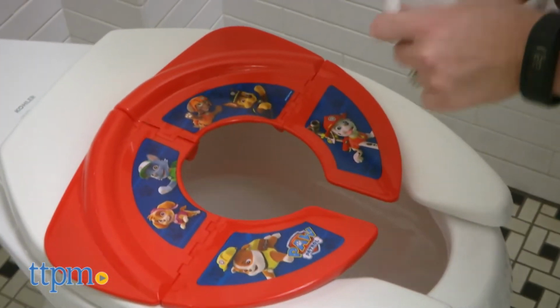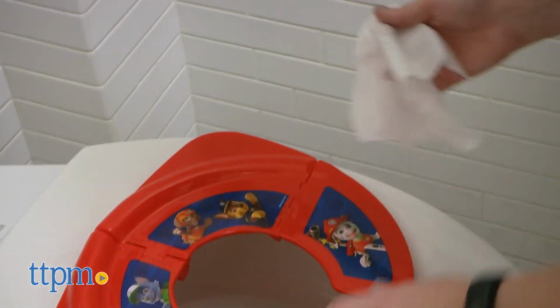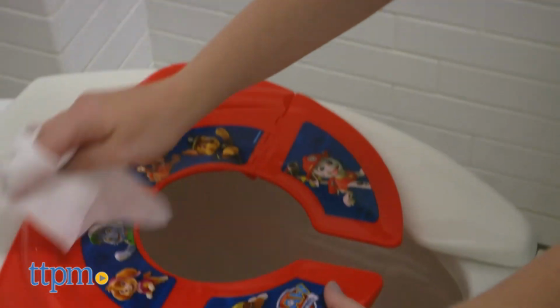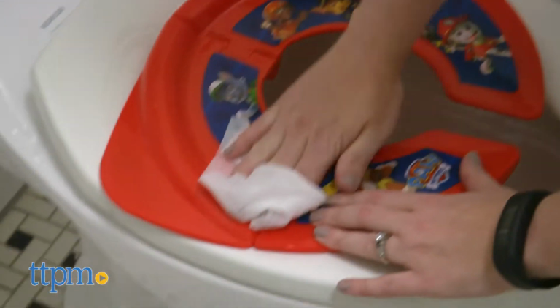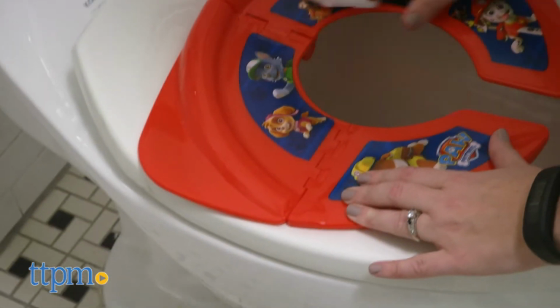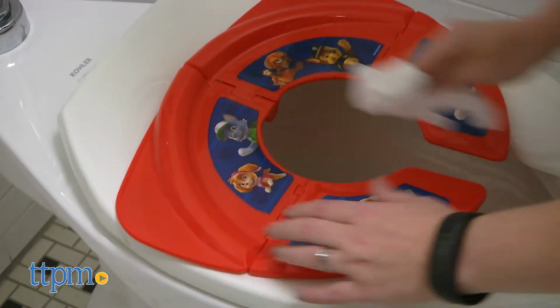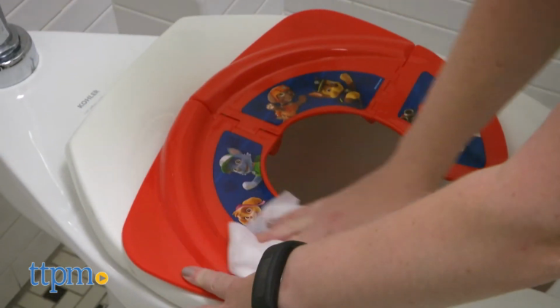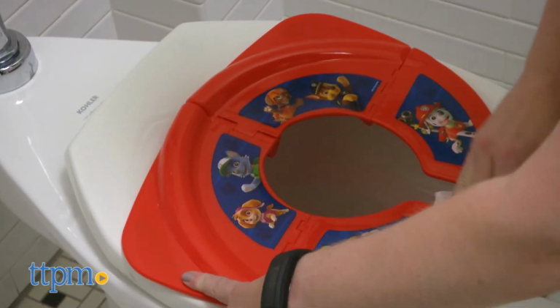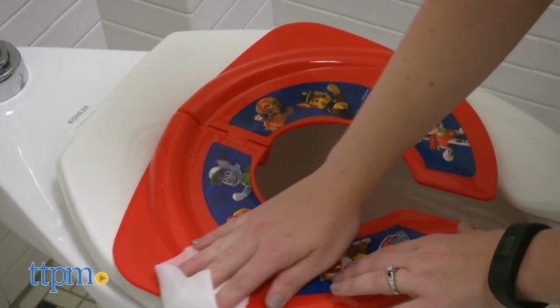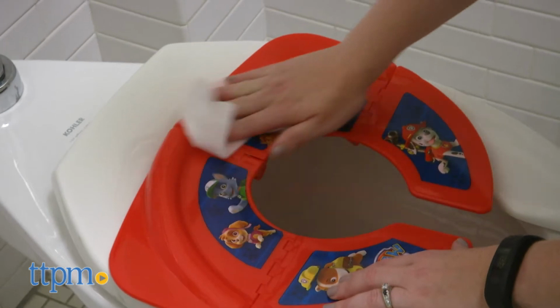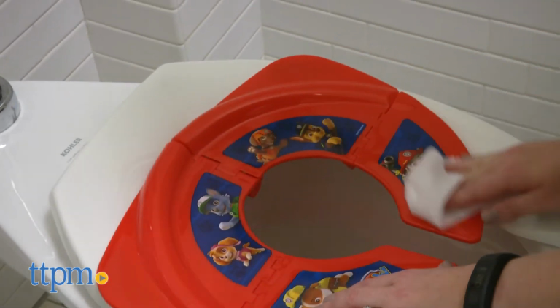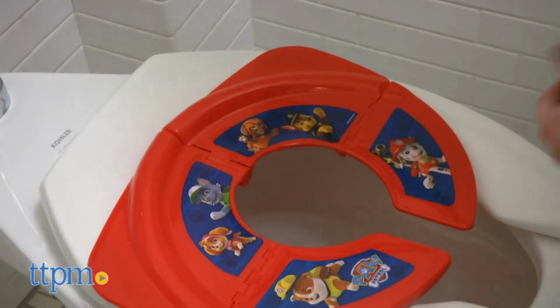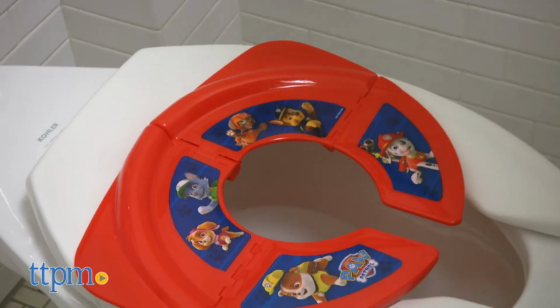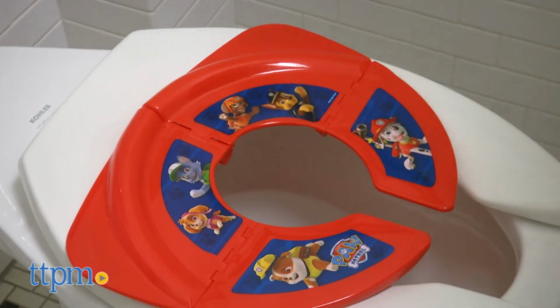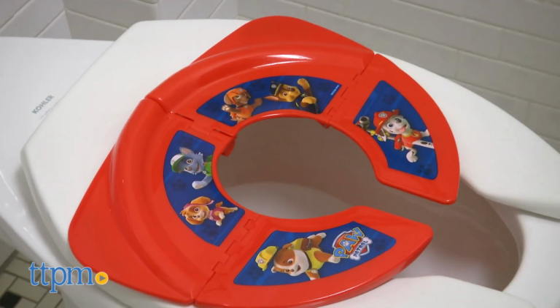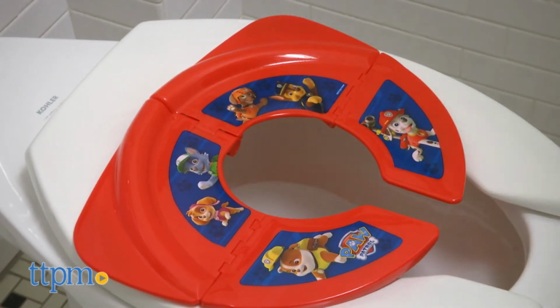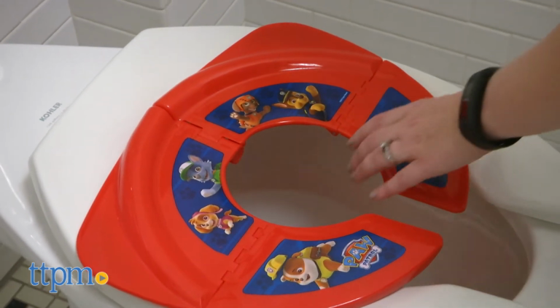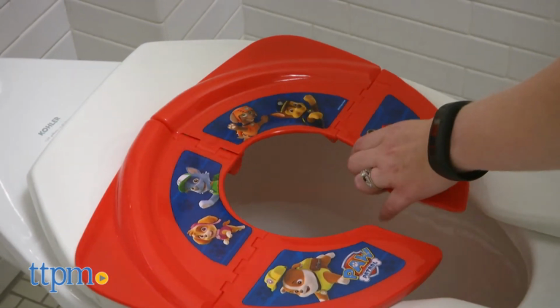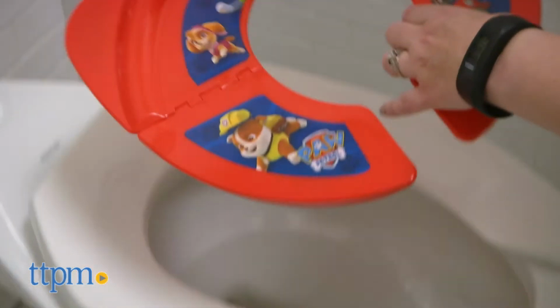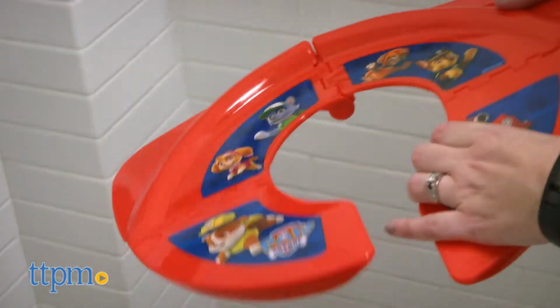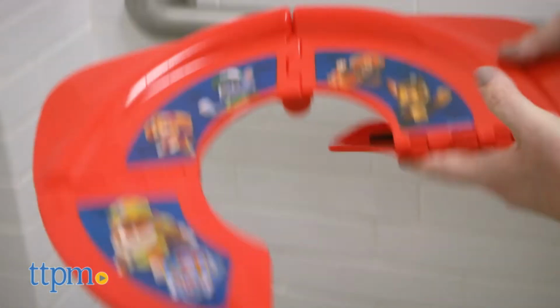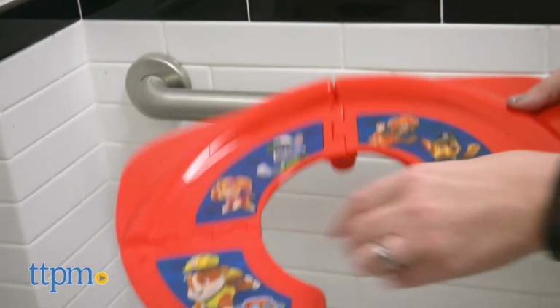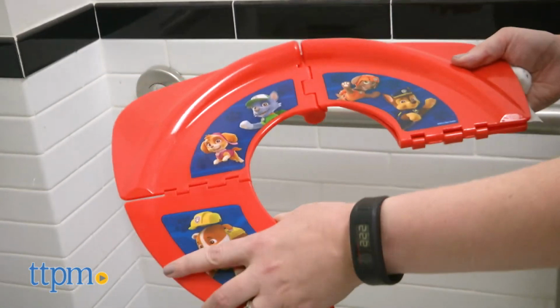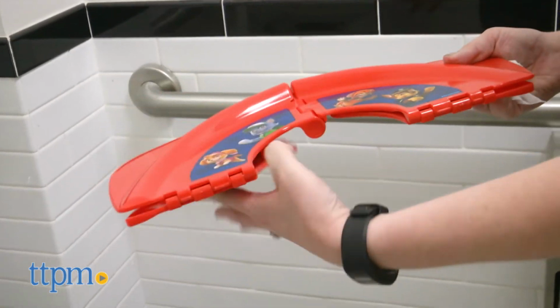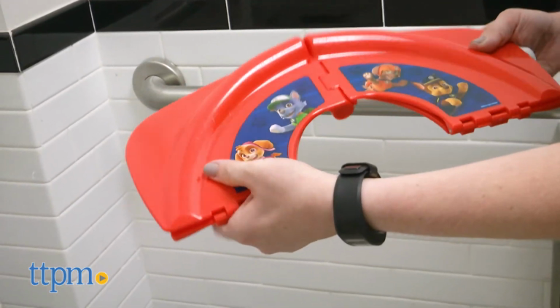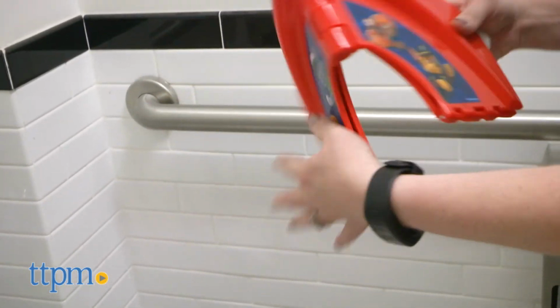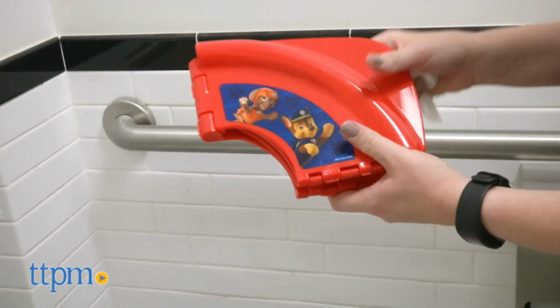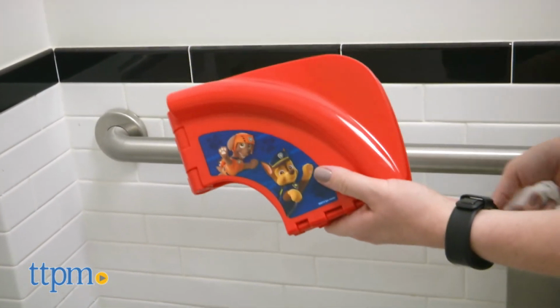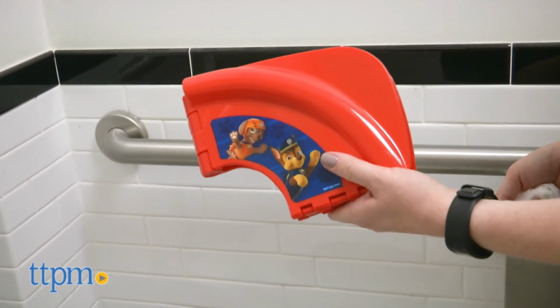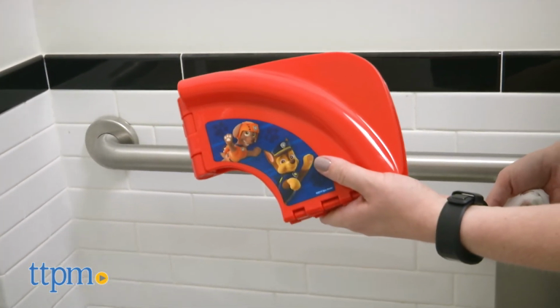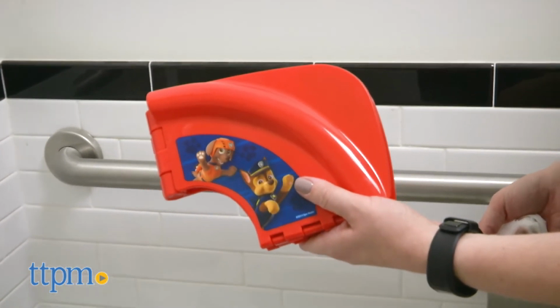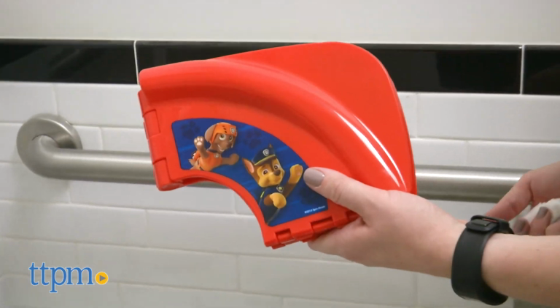These potty seats are very easy to use, from the folding and unfolding to wiping them clean after use. That's especially convenient for when you're on the go. This allows kids ages 18 months and up to sit on any size toilet seat, and it also provides a more sanitary potty-going experience than sitting on a public toilet seat.